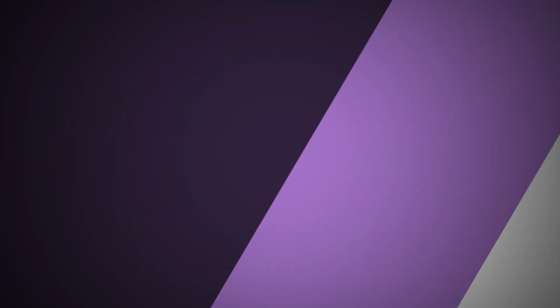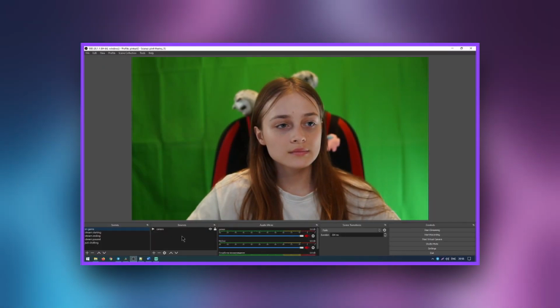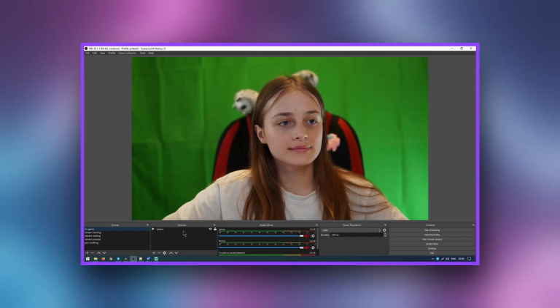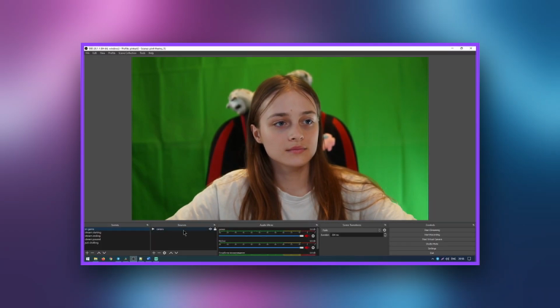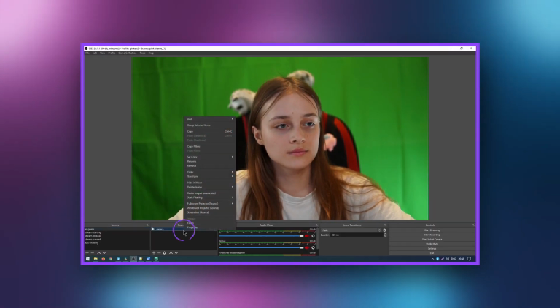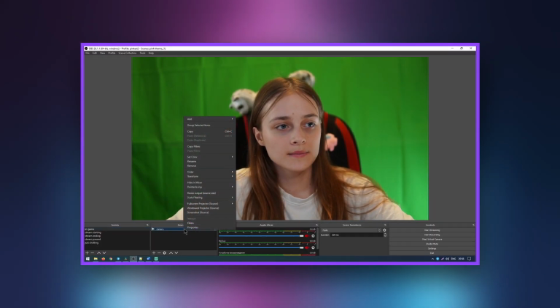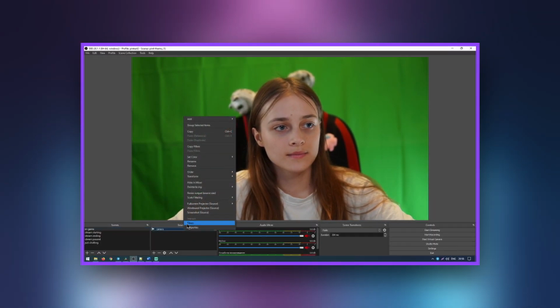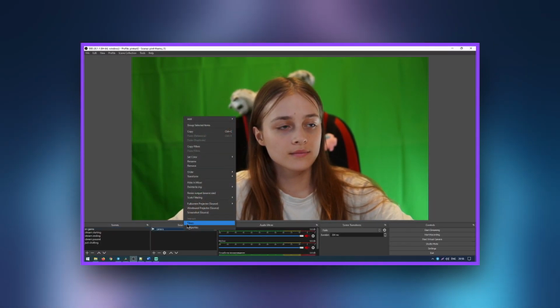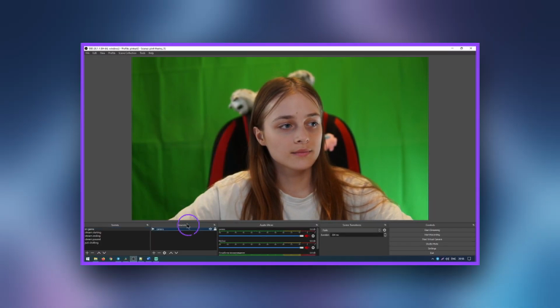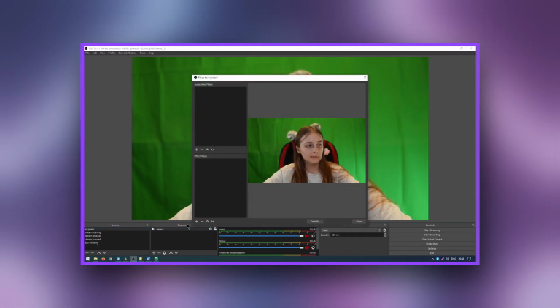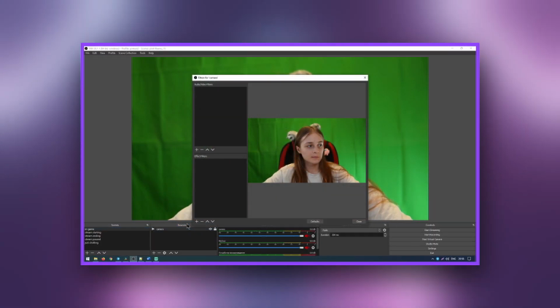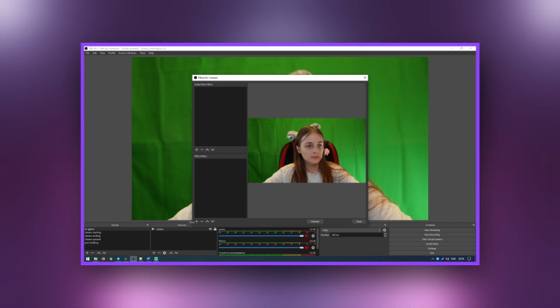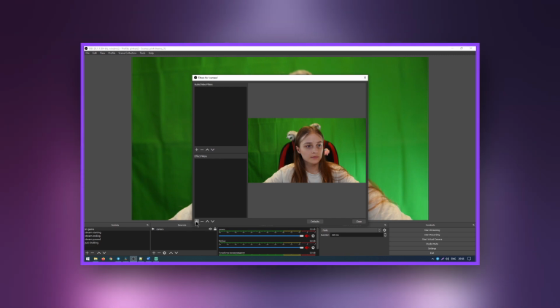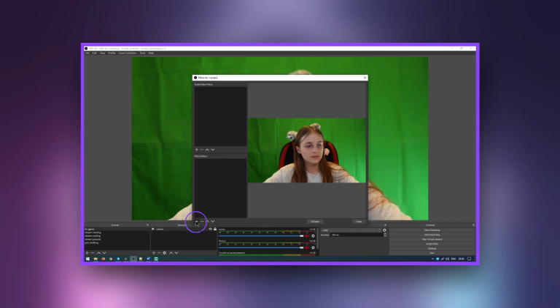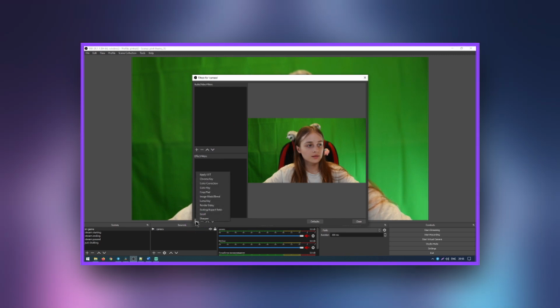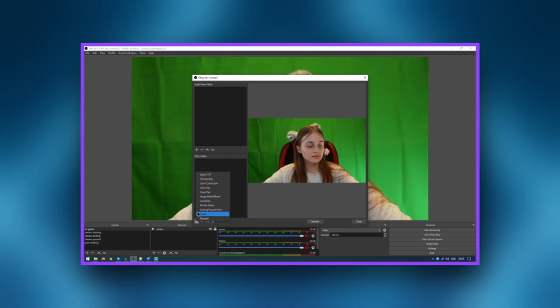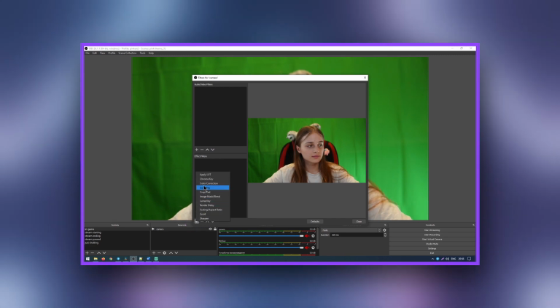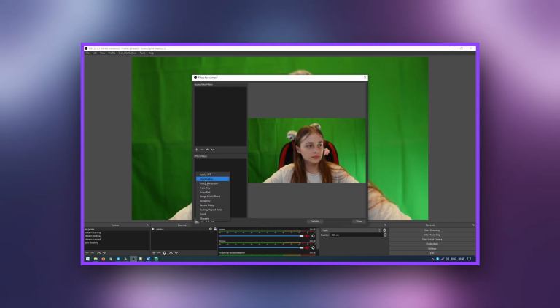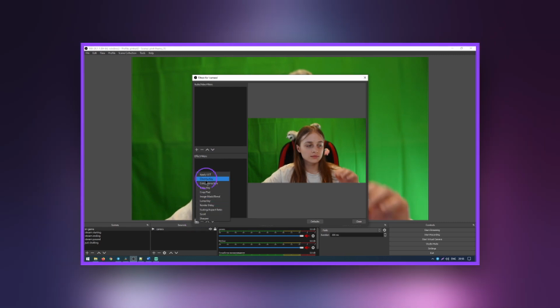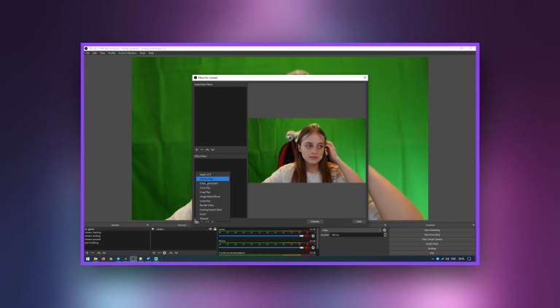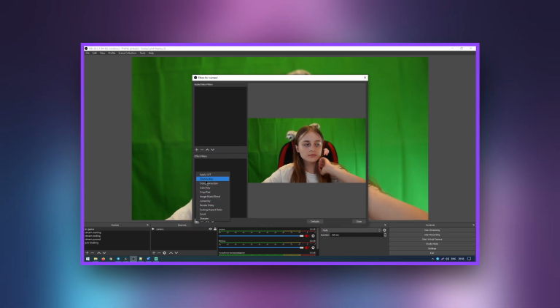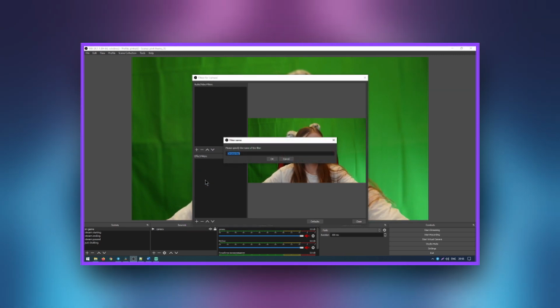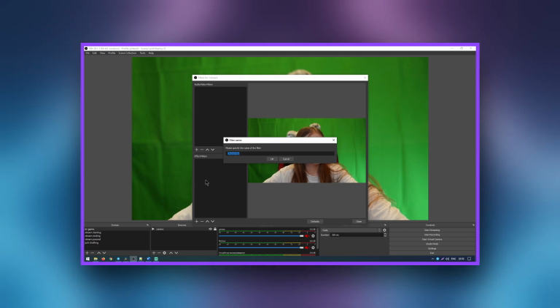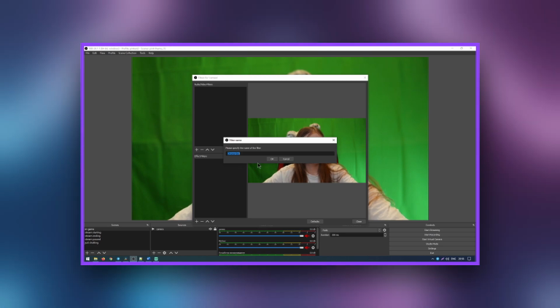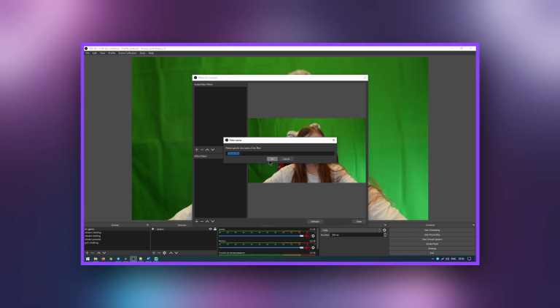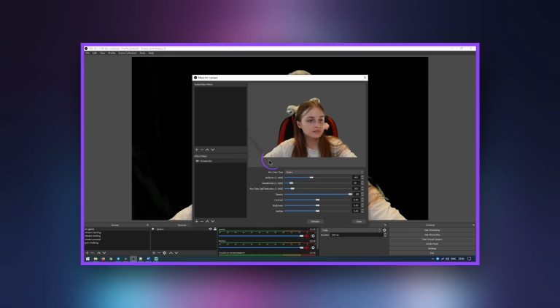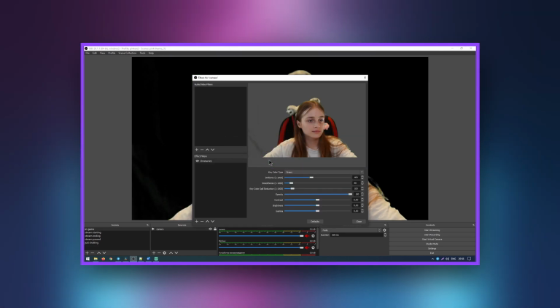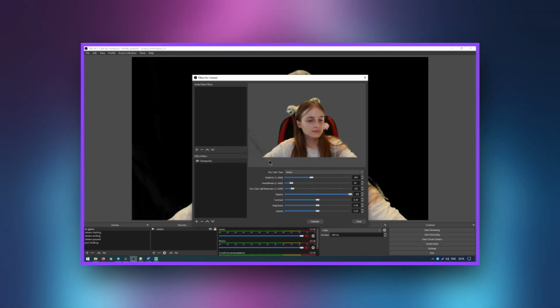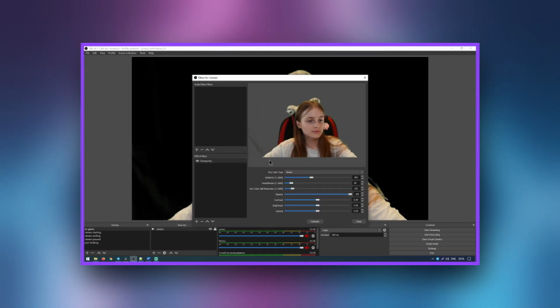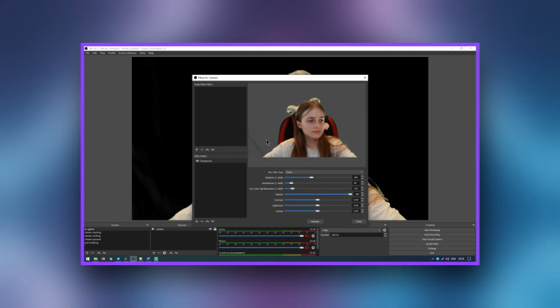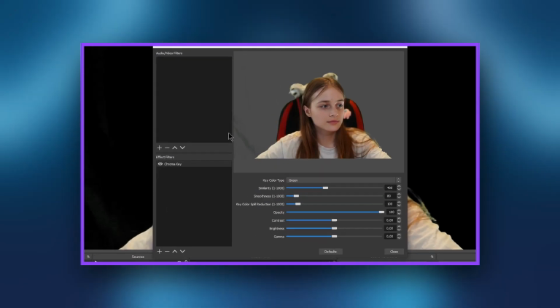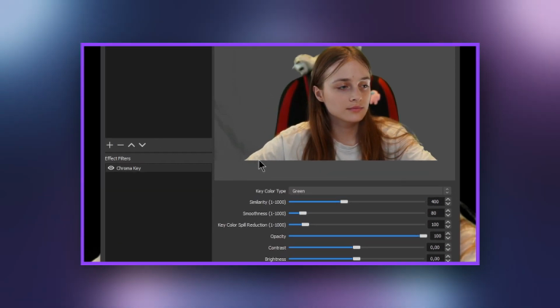To add a chroma key filter, click on the camera and go to its properties. Click on the plus sign and add the chroma key filter. We can already see the result, but there is some noise in the background.